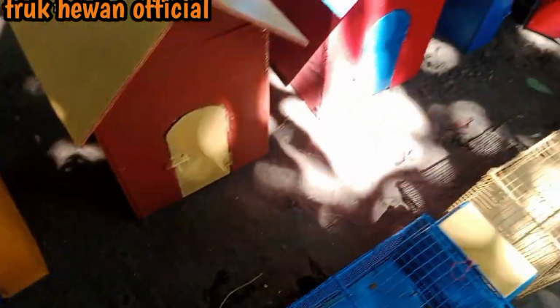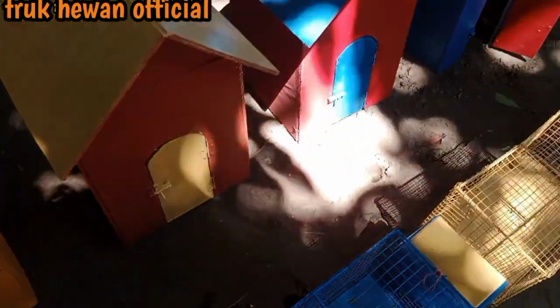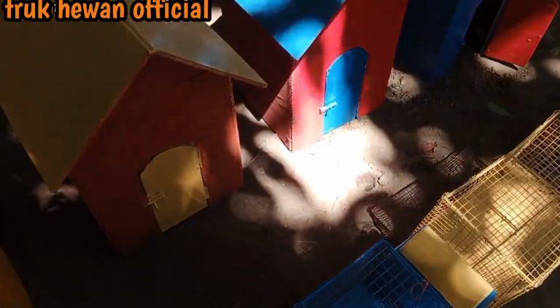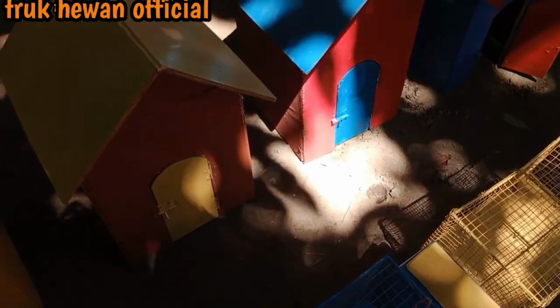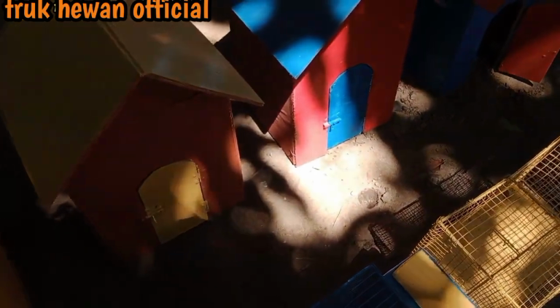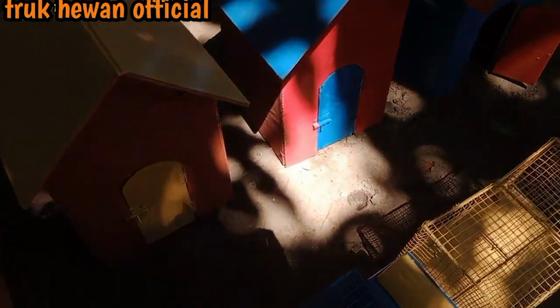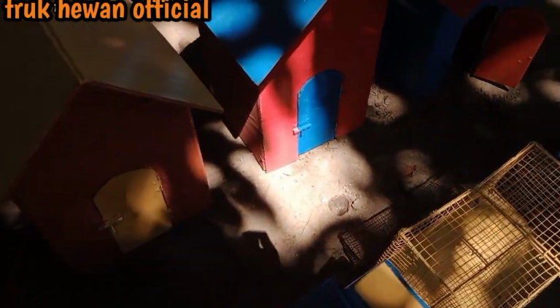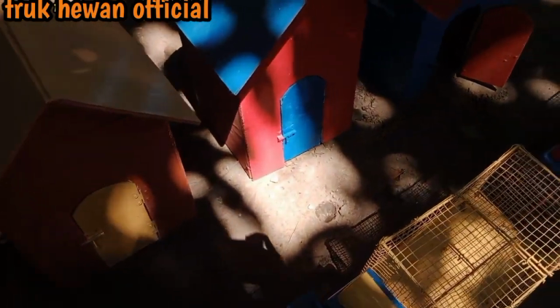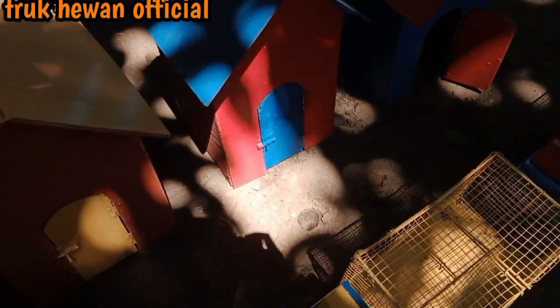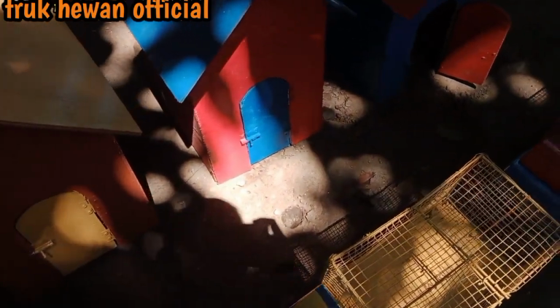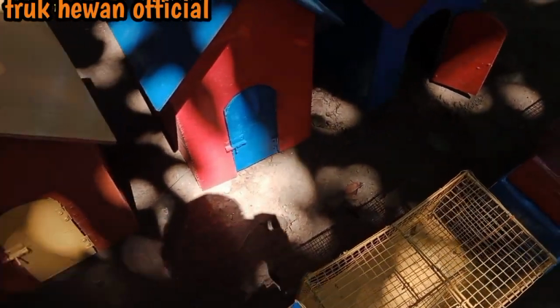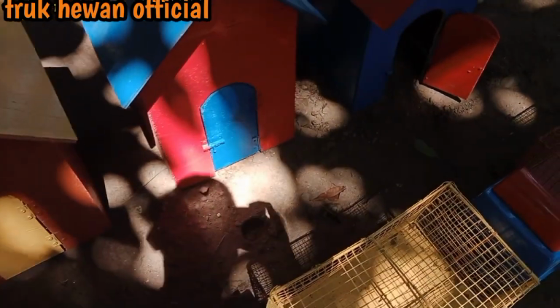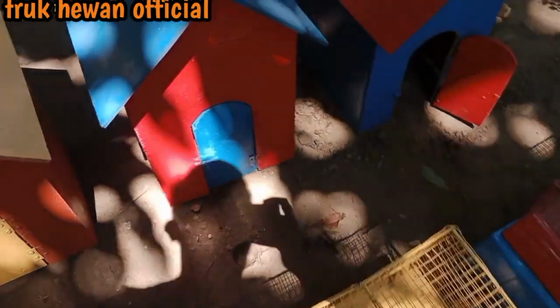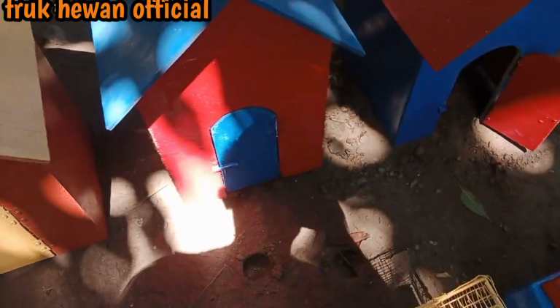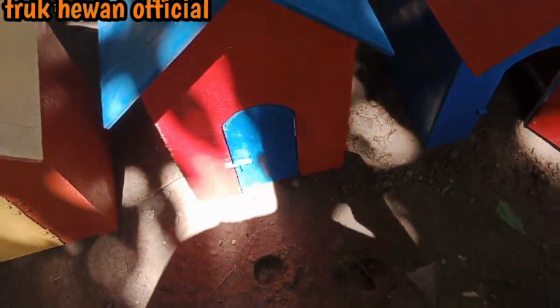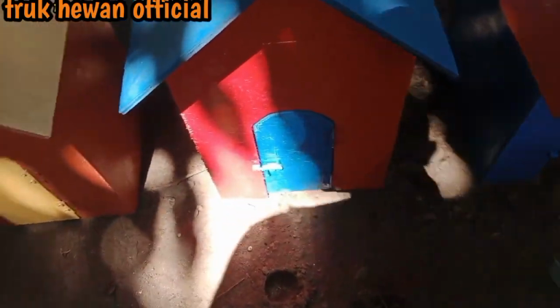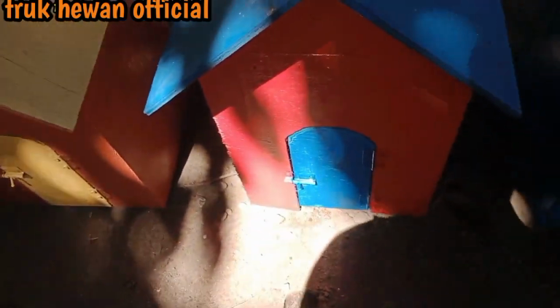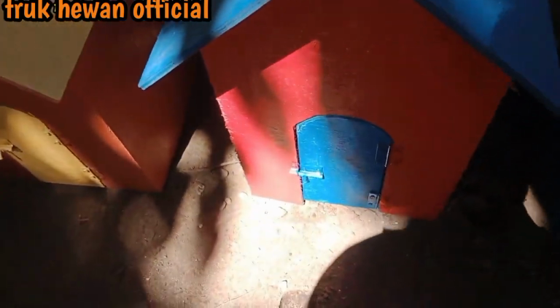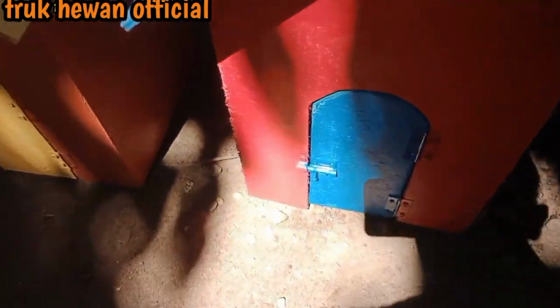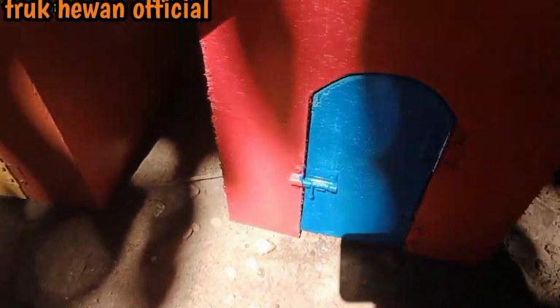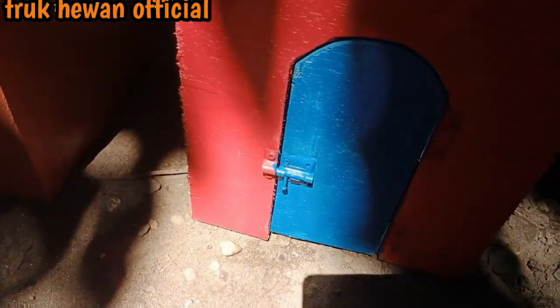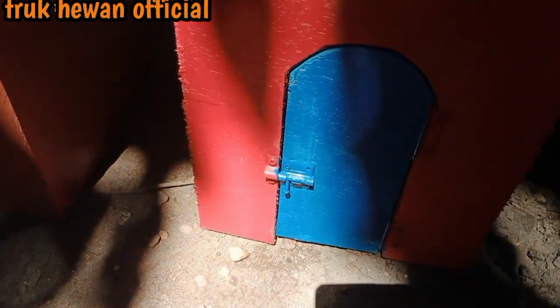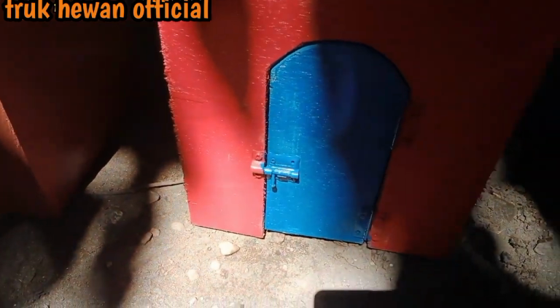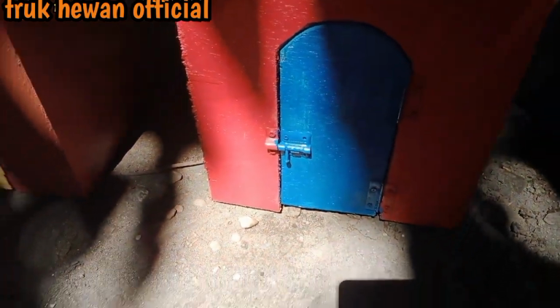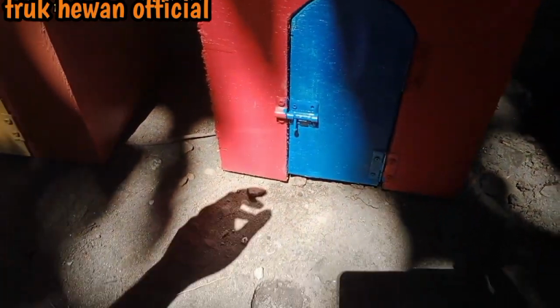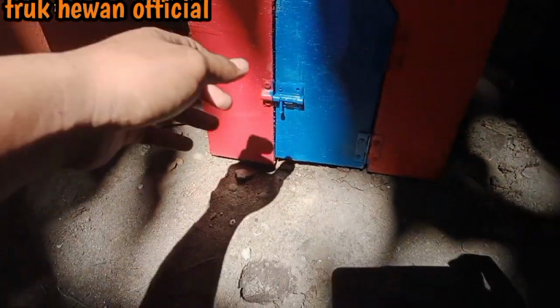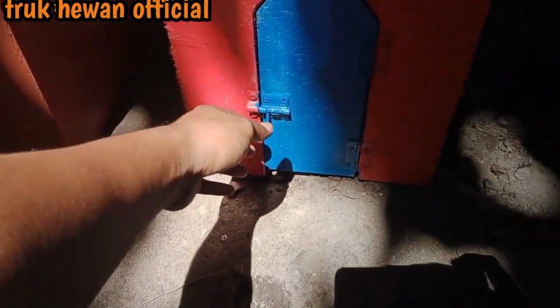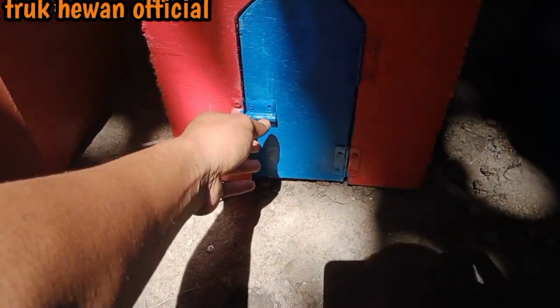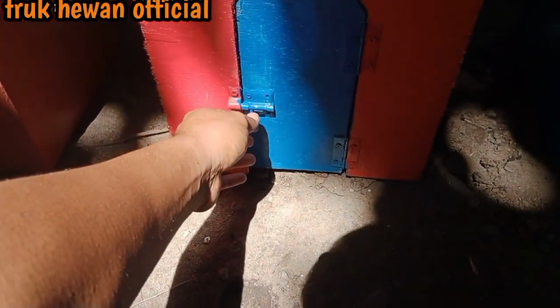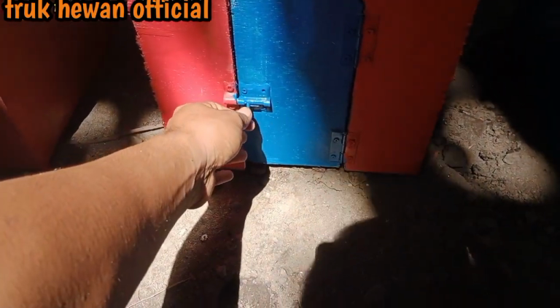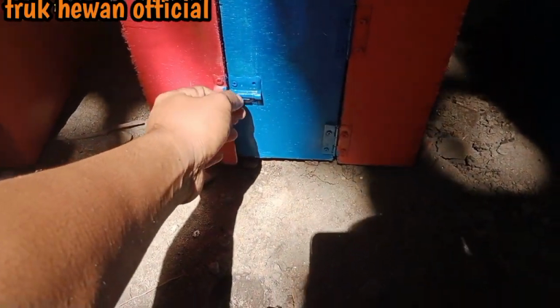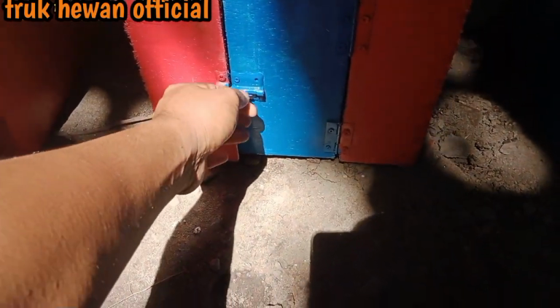Selanjutnya kita buka rumah yang nomor 2, rumah yang berwarna merah teman-teman. Kira-kira ada apa di dalamnya? Langsung let's go kita buka teman-teman.